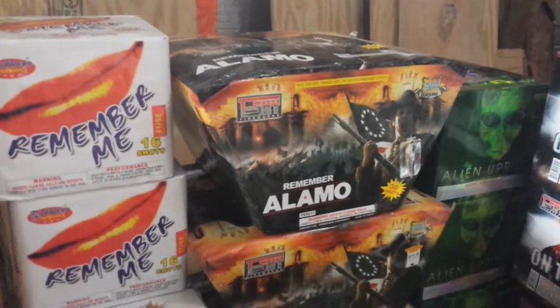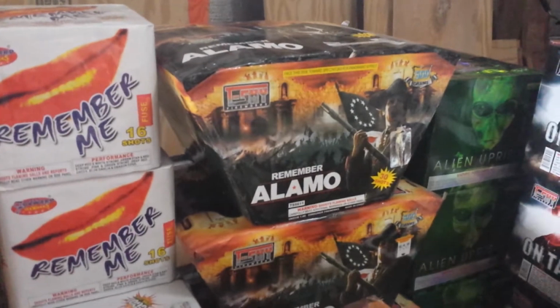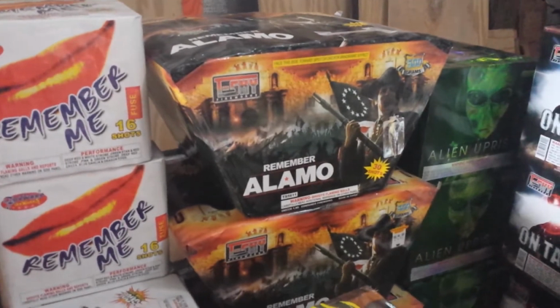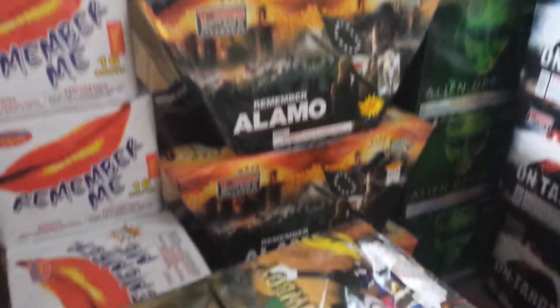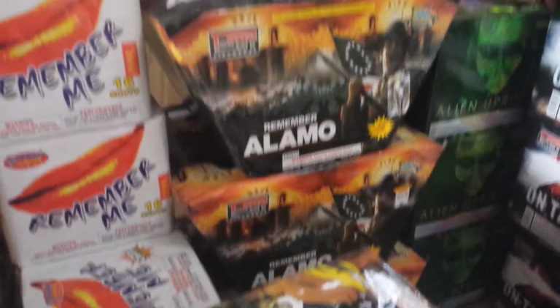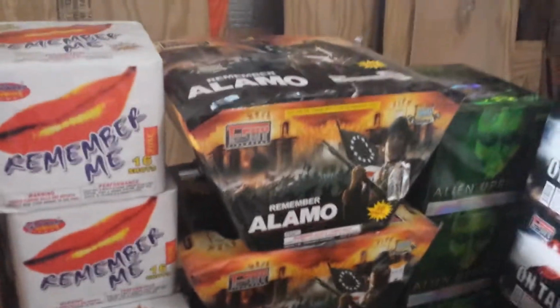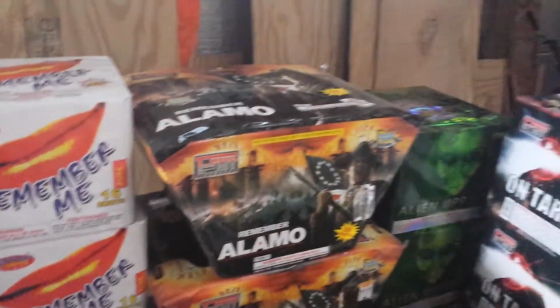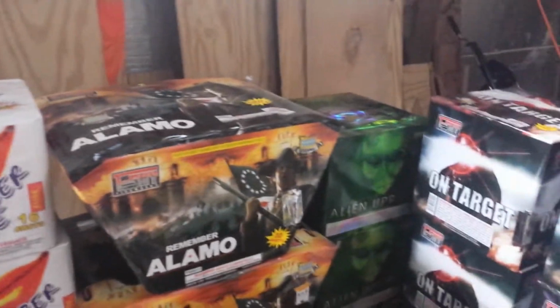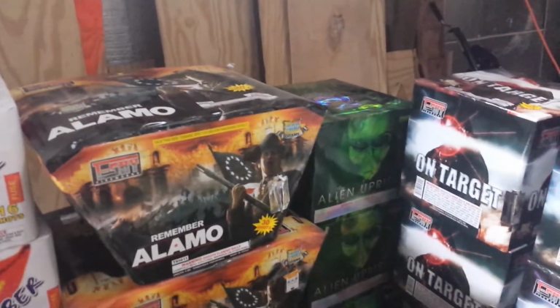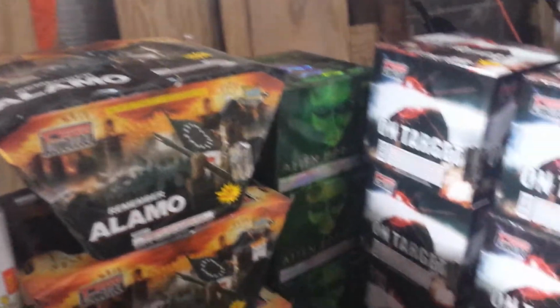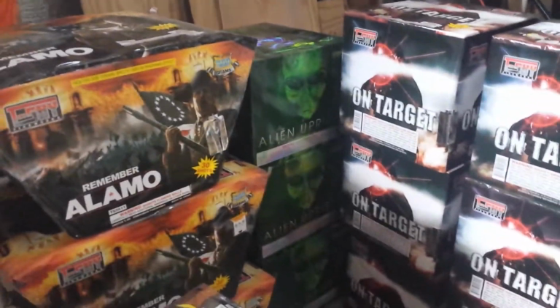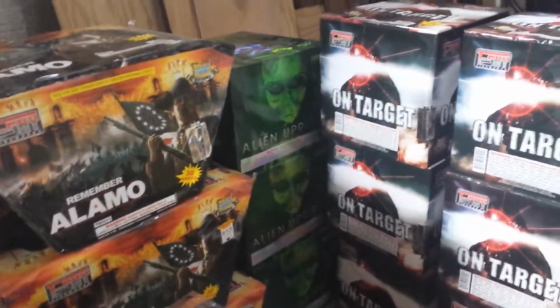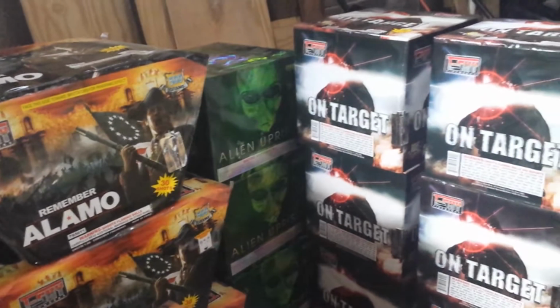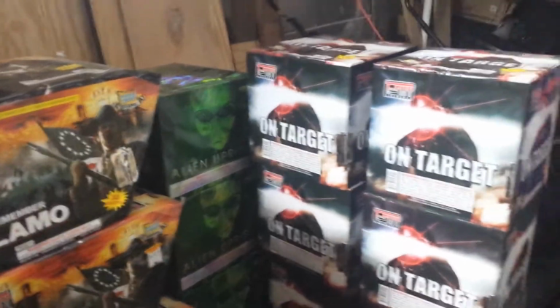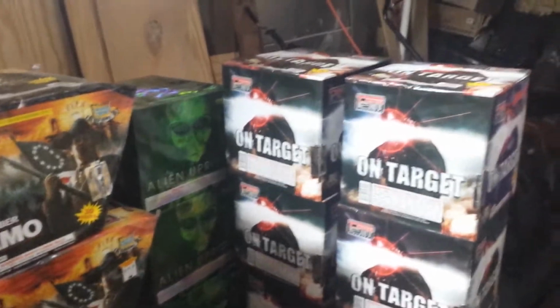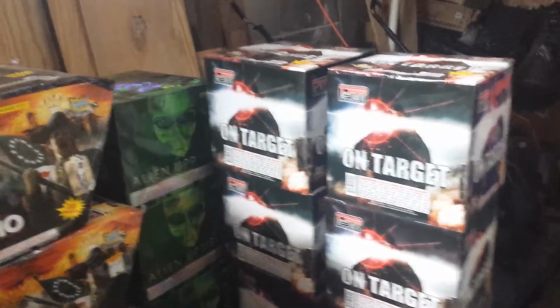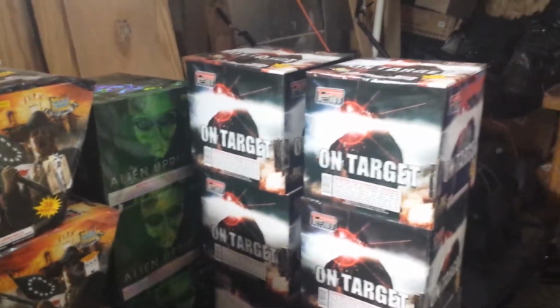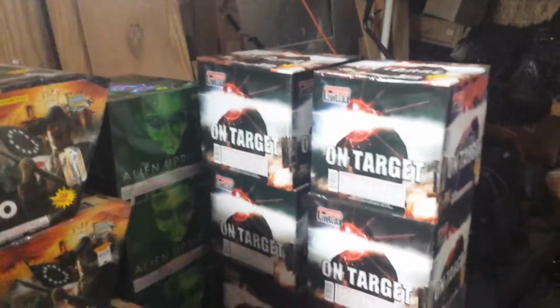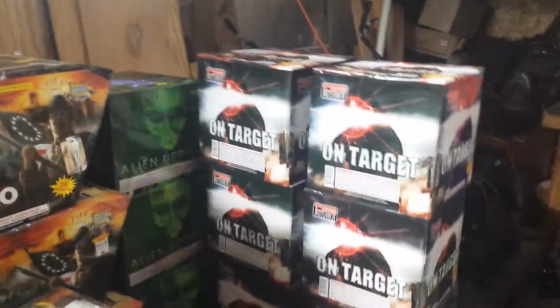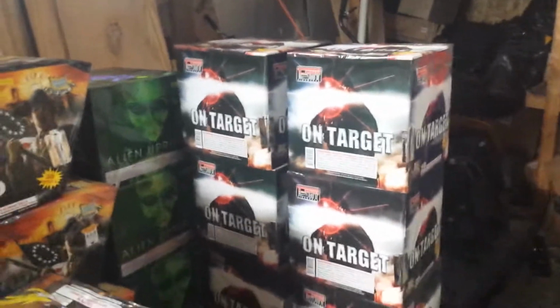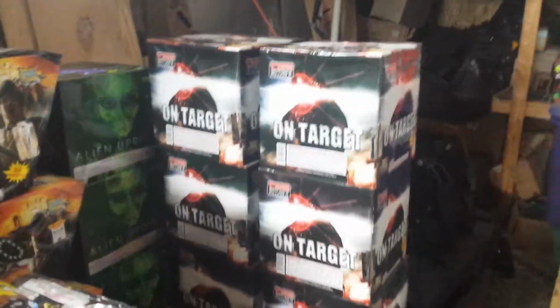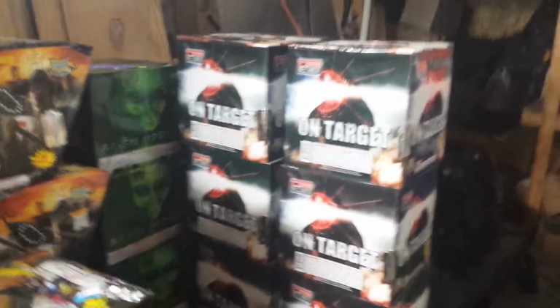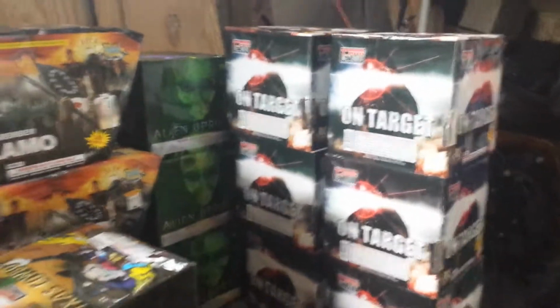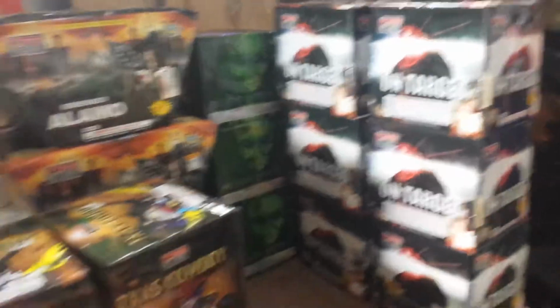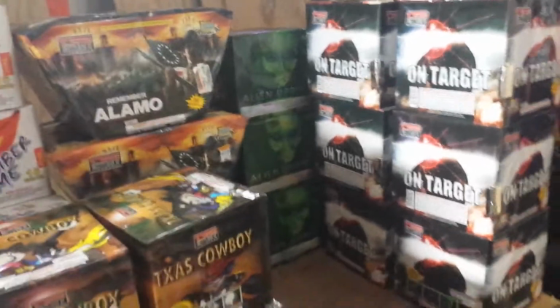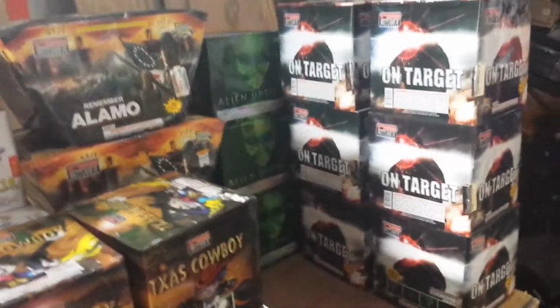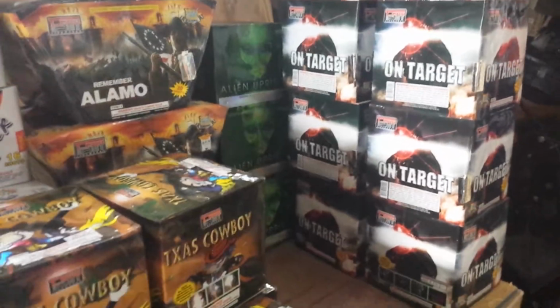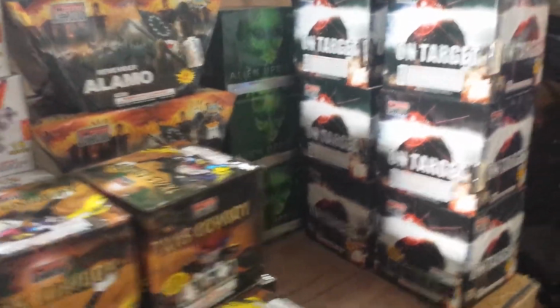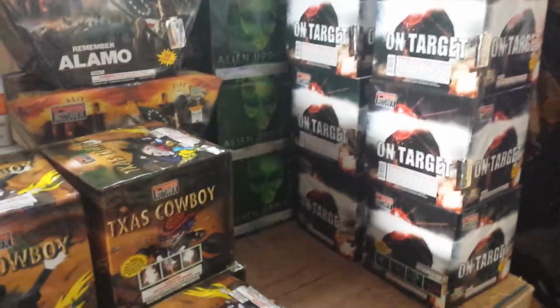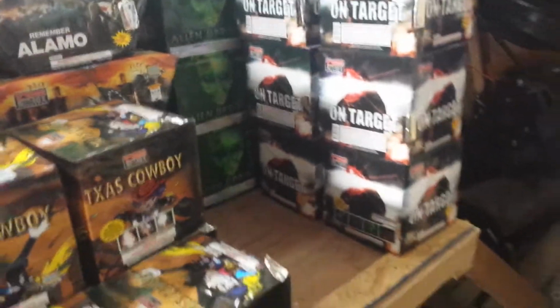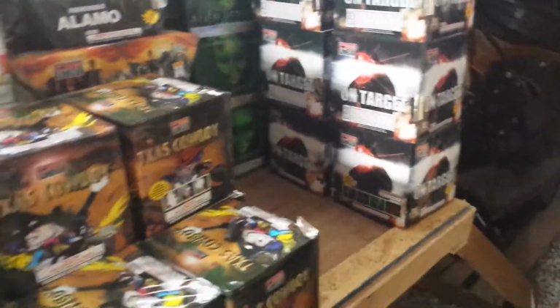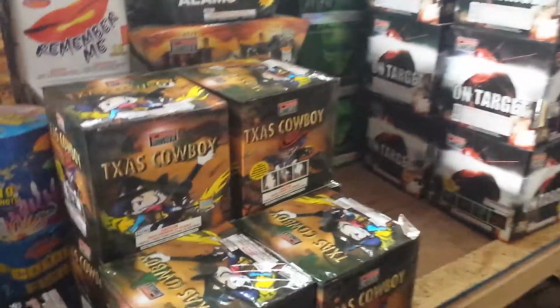Remember the Alamo, Alien Evasion — a new one for this year — and On Target. Found a new brand this year called T-Sky; we were pretty impressed at the demo shoot, so we've gotten plenty of those.